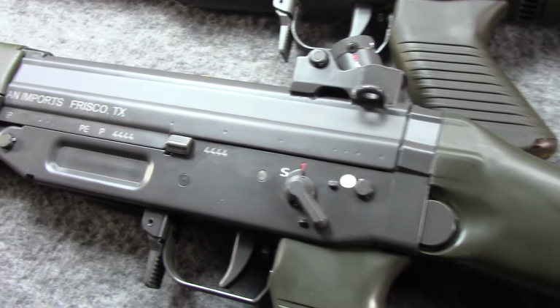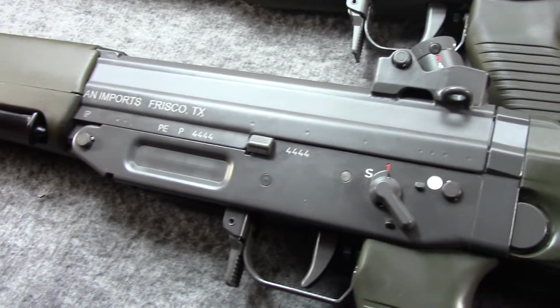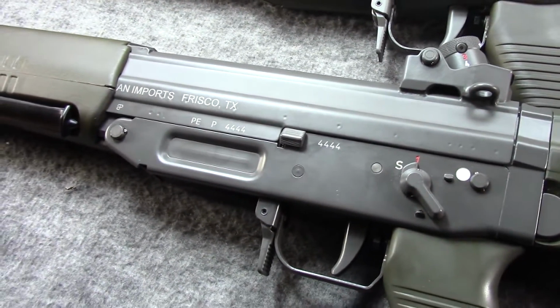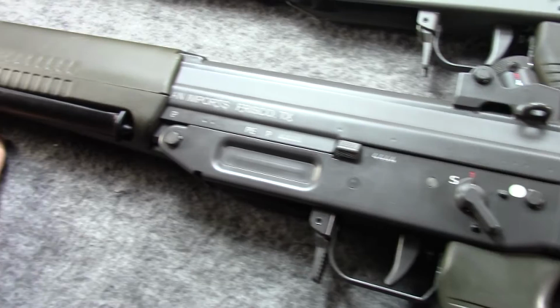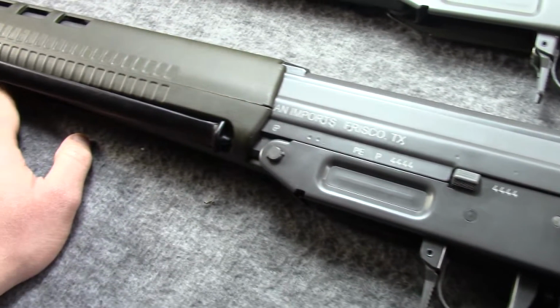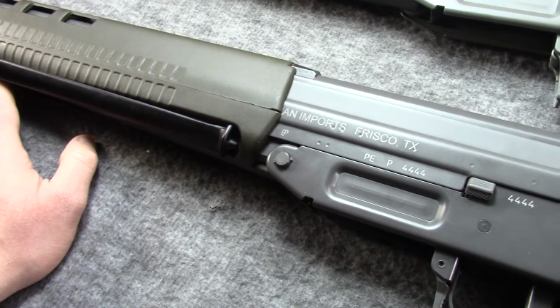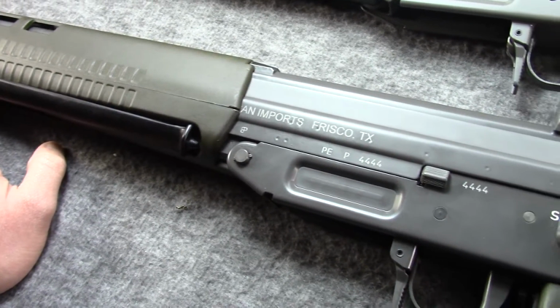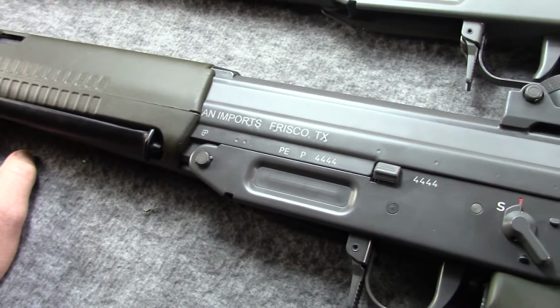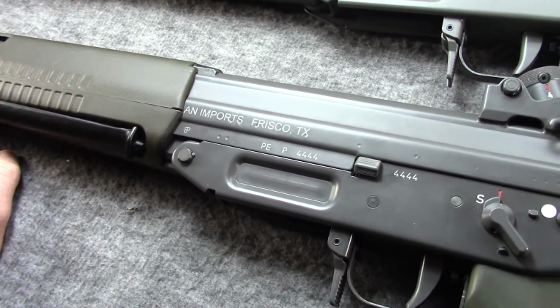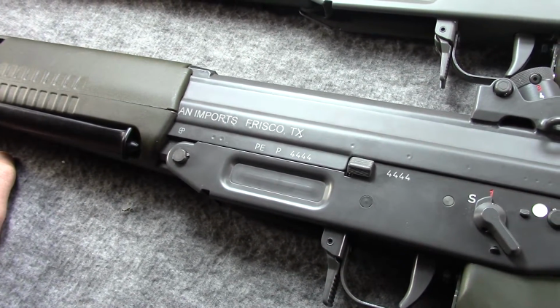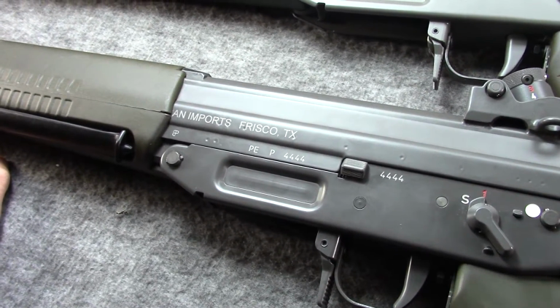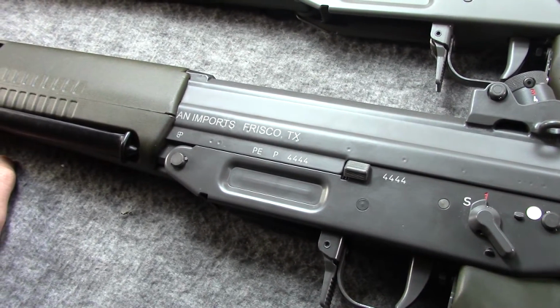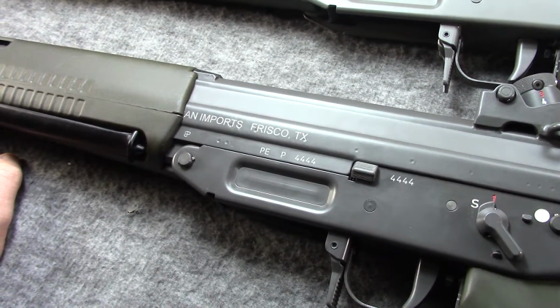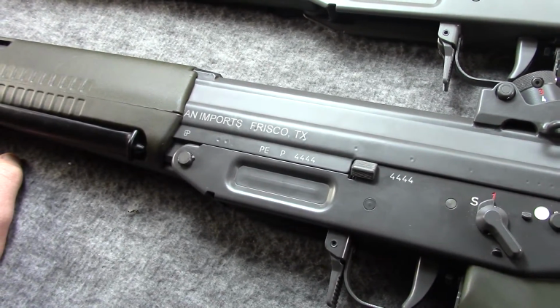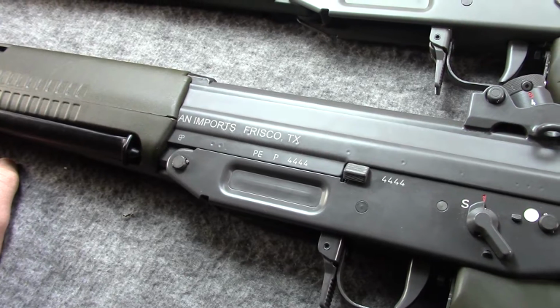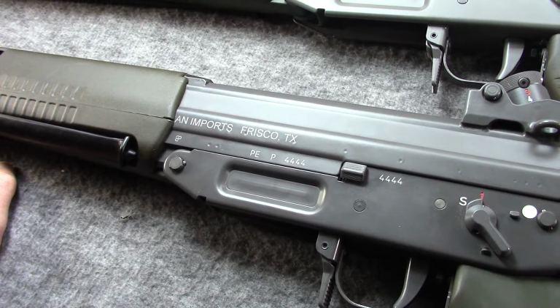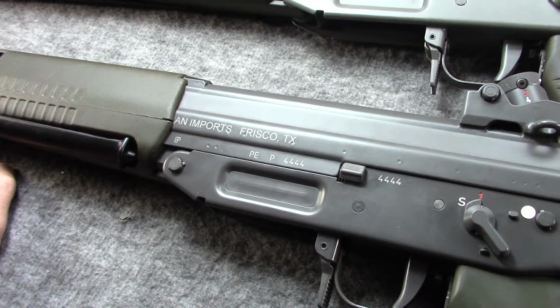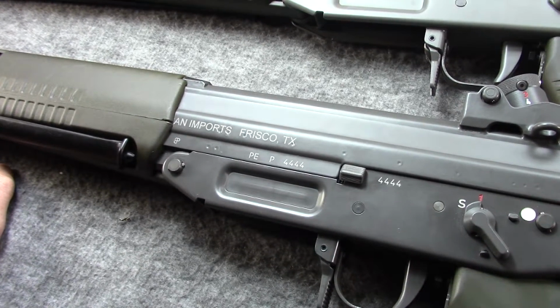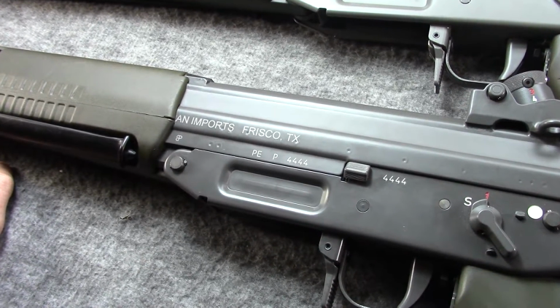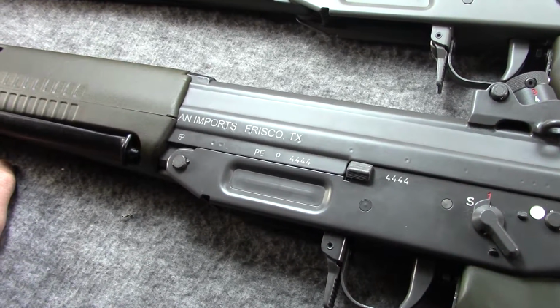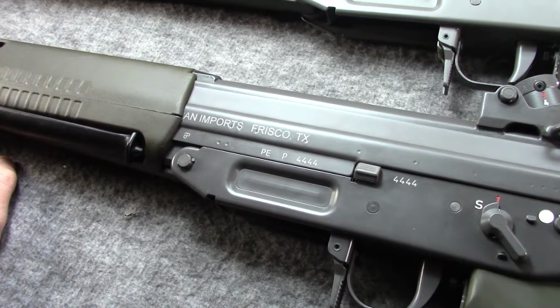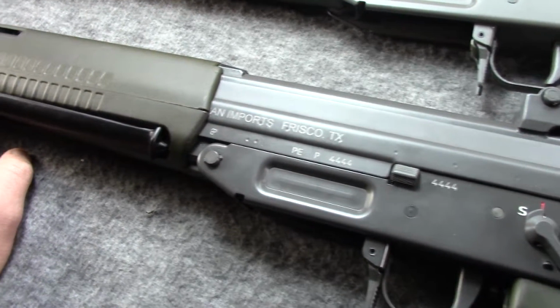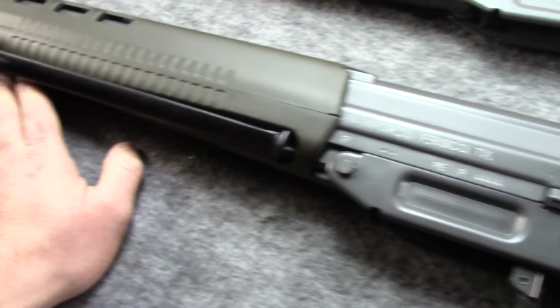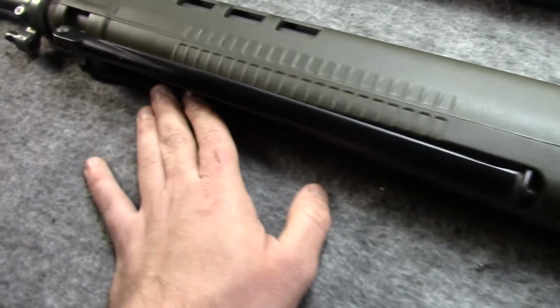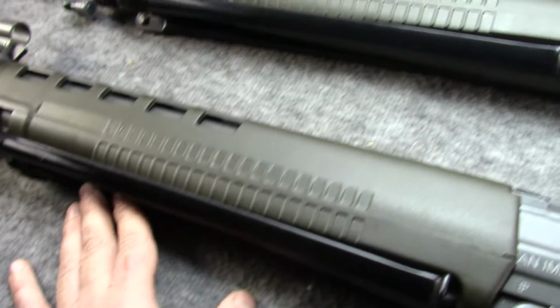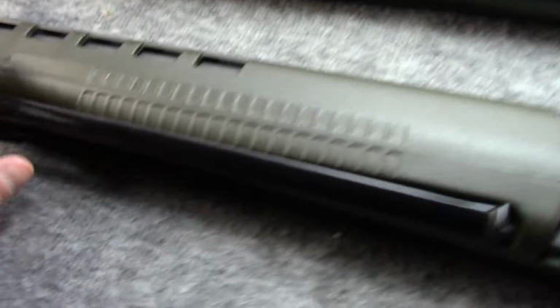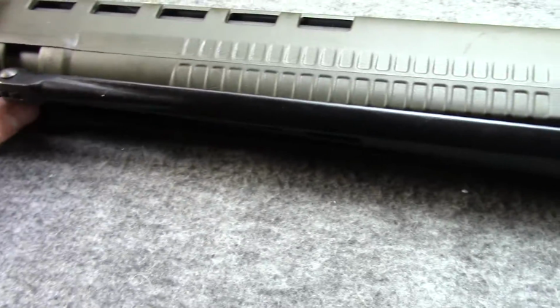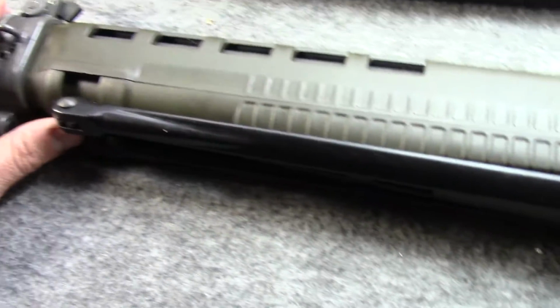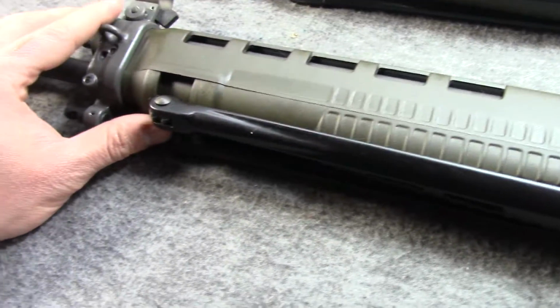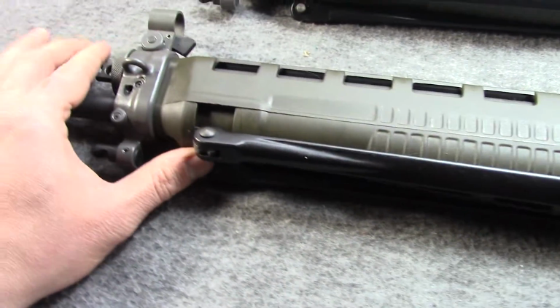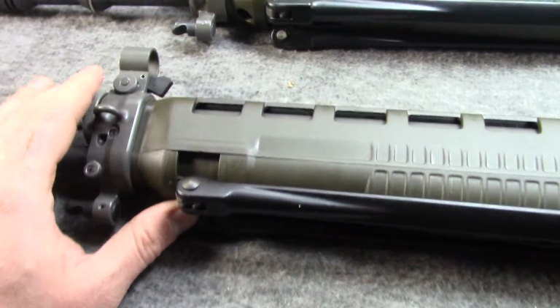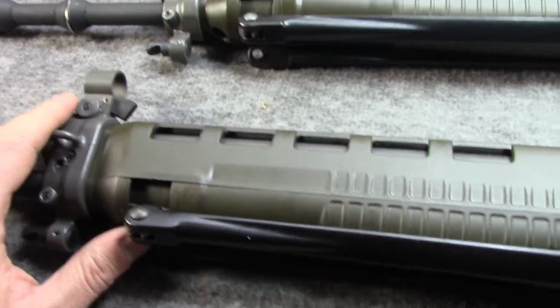Bolts and everything look the same. Both have about the same play between upper and lower, and both have the same trigger — all that stuff. This one has probably a few more rounds through it, although the bore is still good.